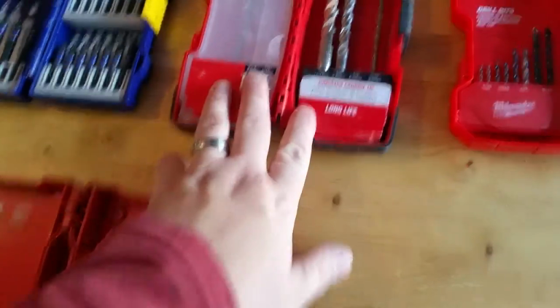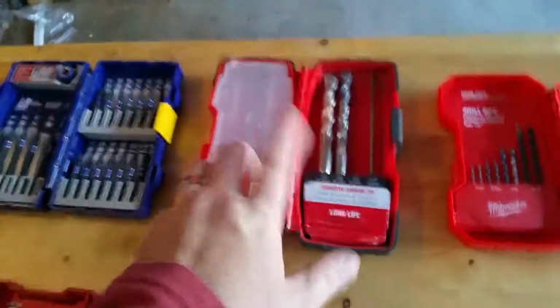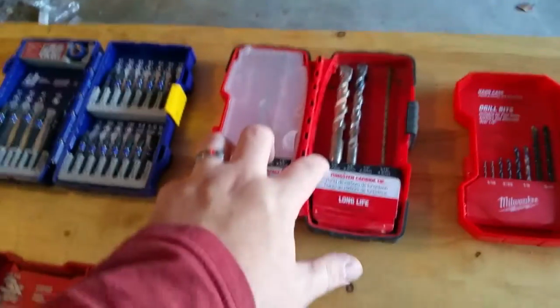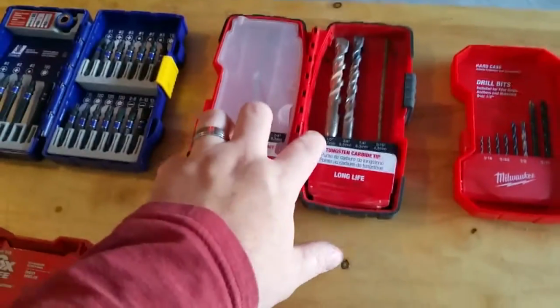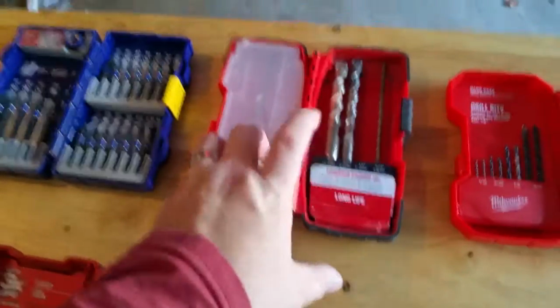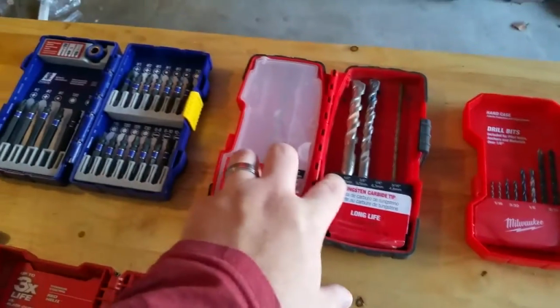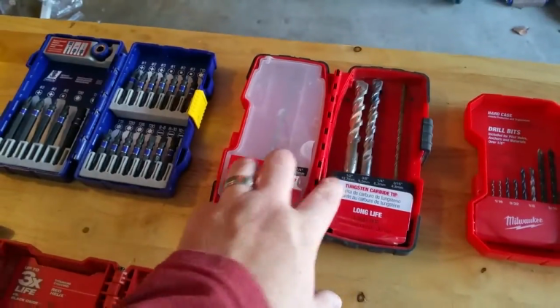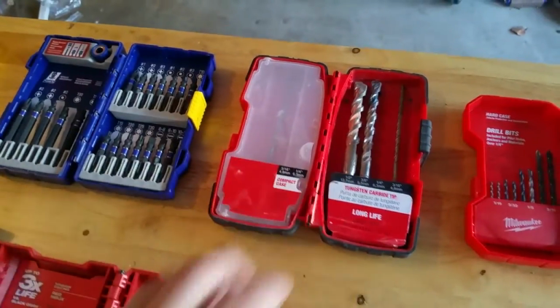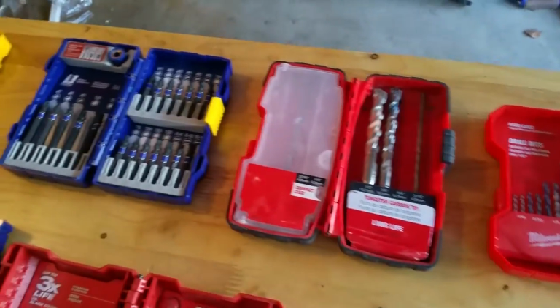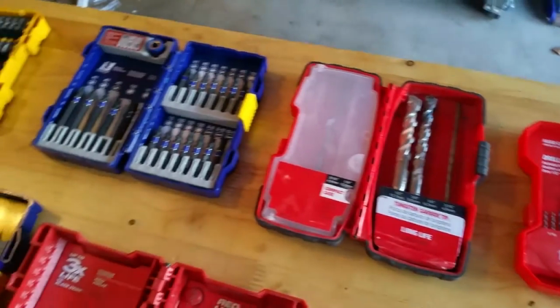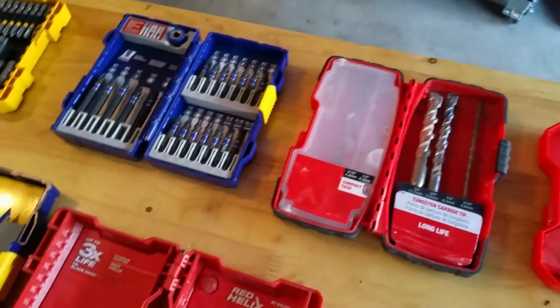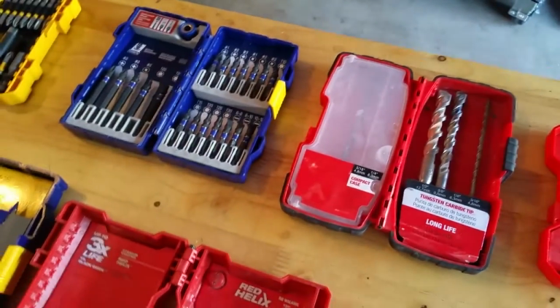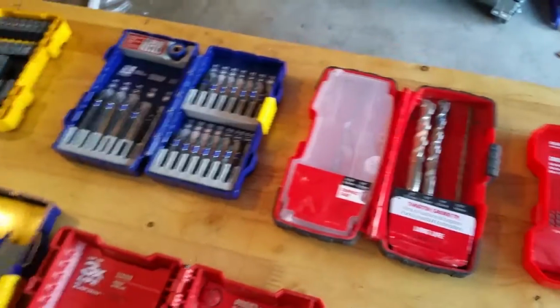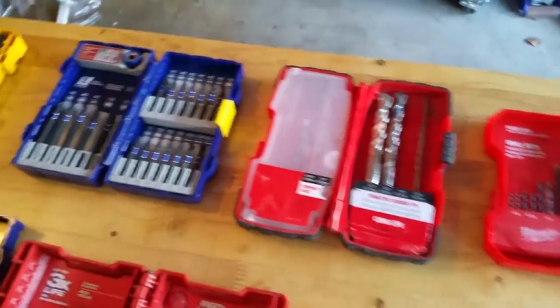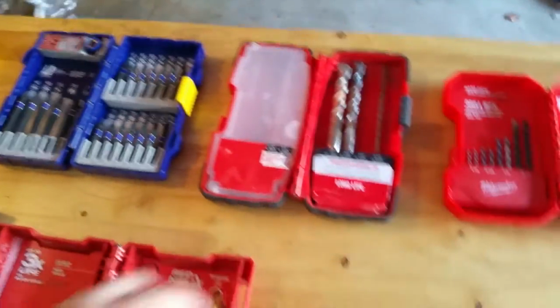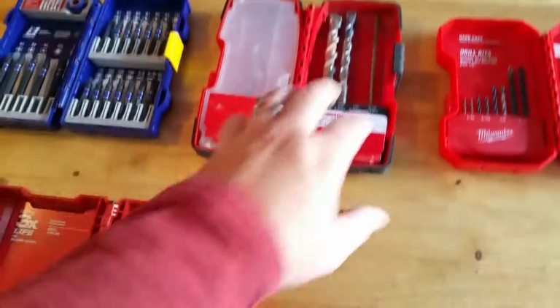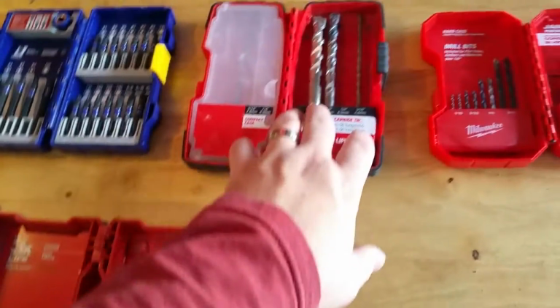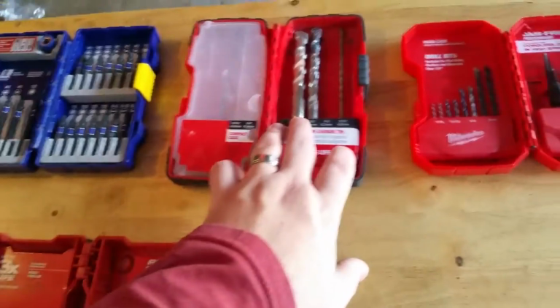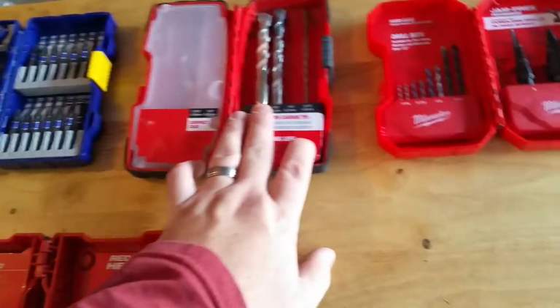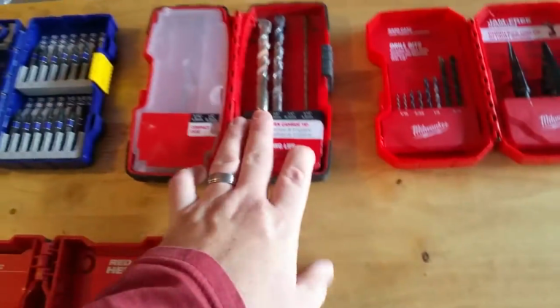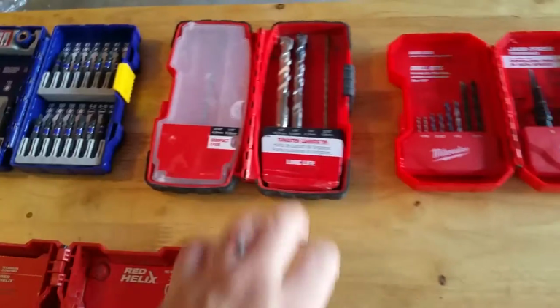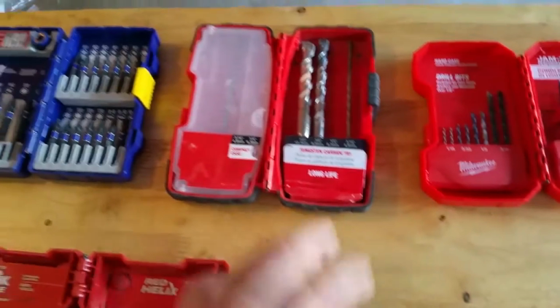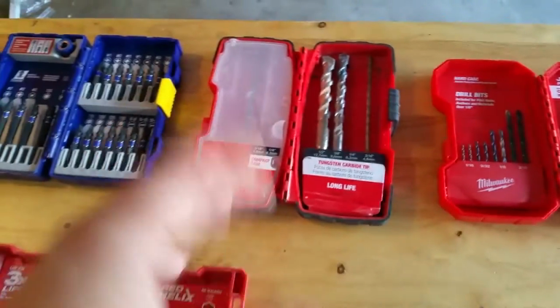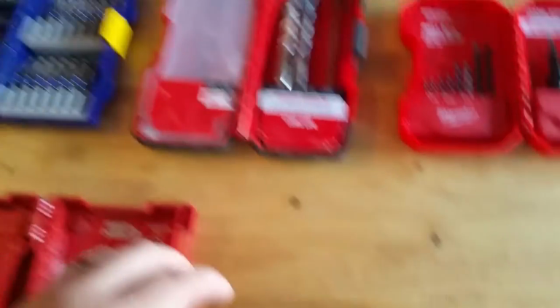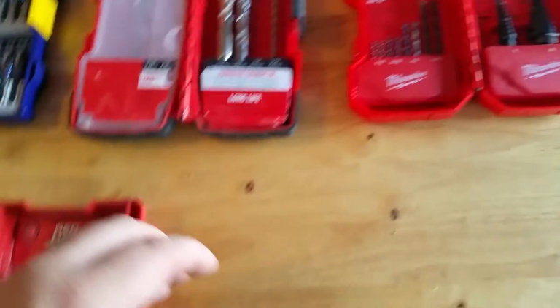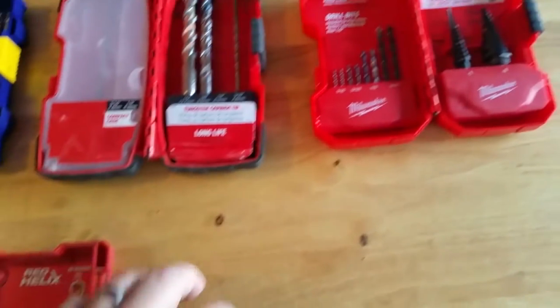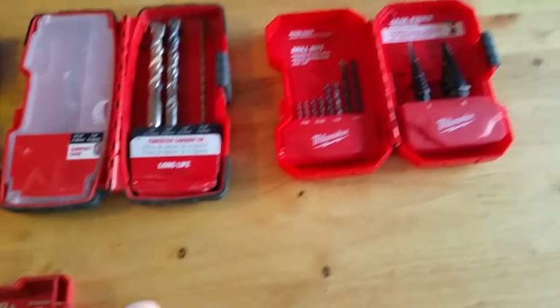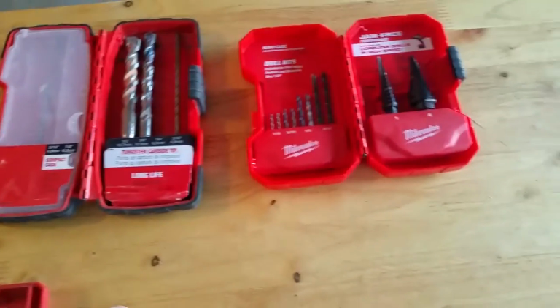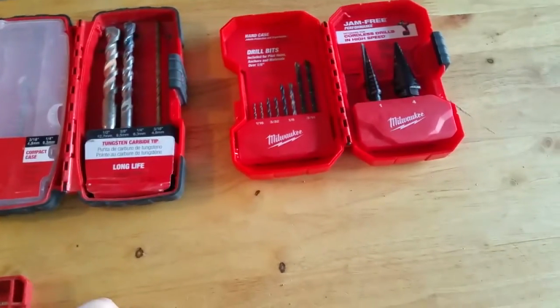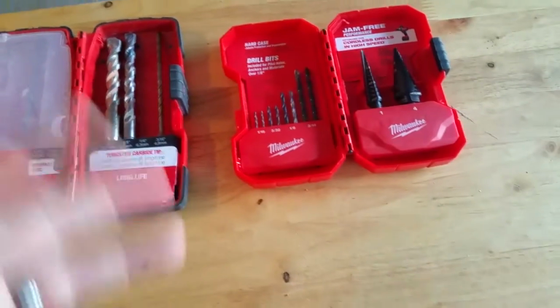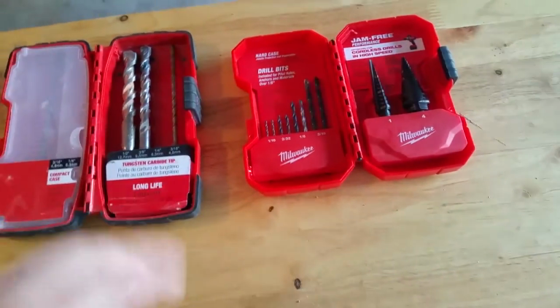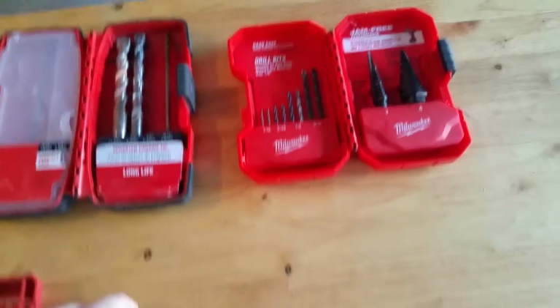No vinyl — obviously you don't mount satellite dishes to vinyl siding. If you don't know why, then just don't do it.